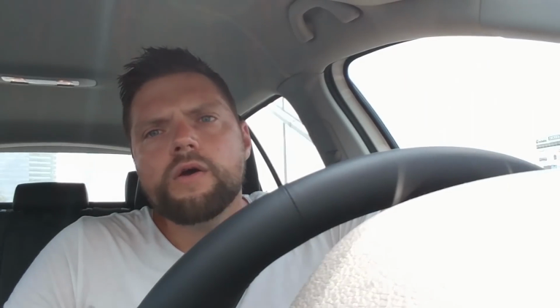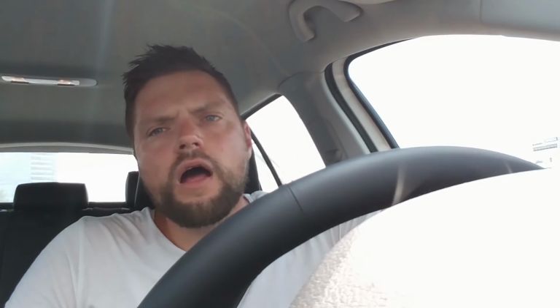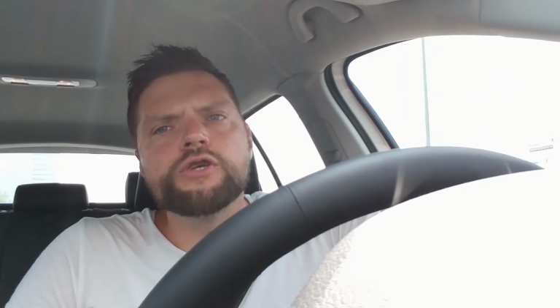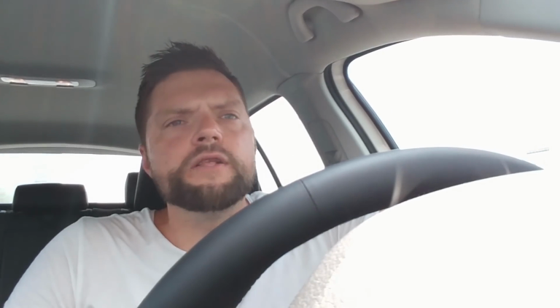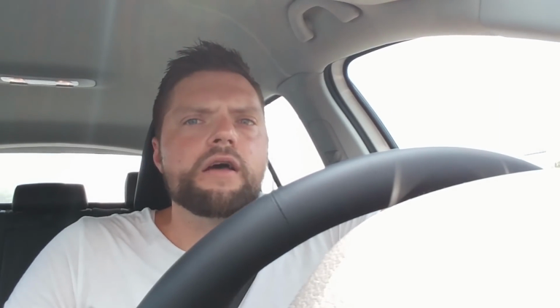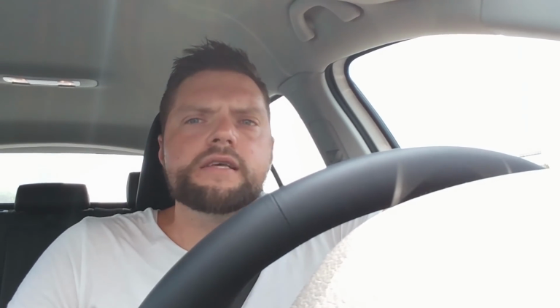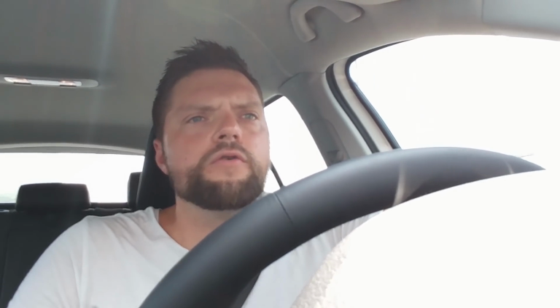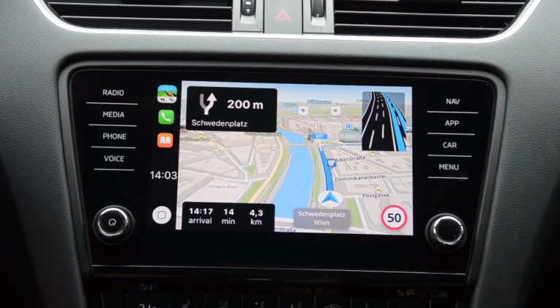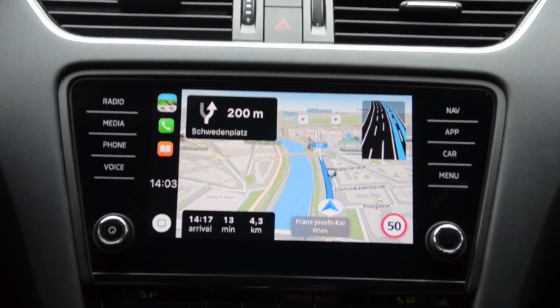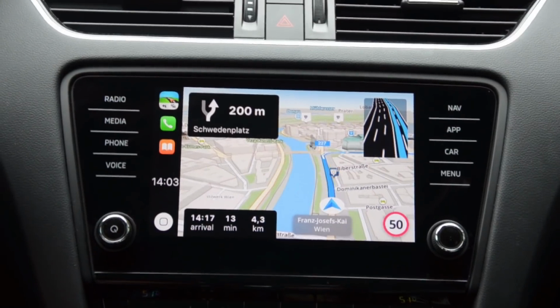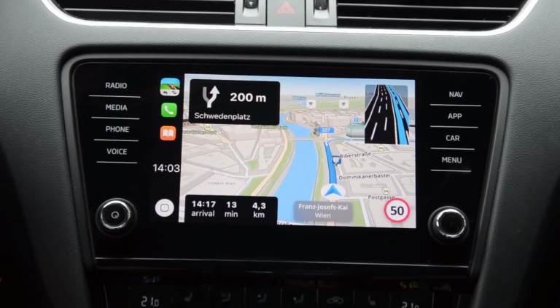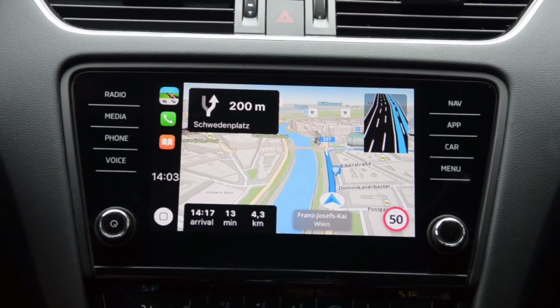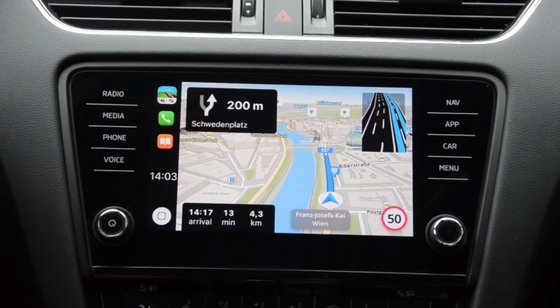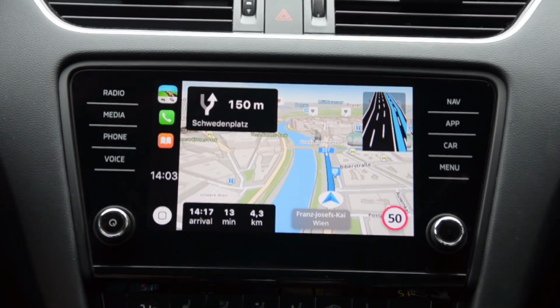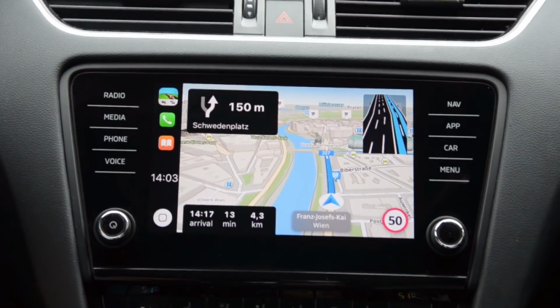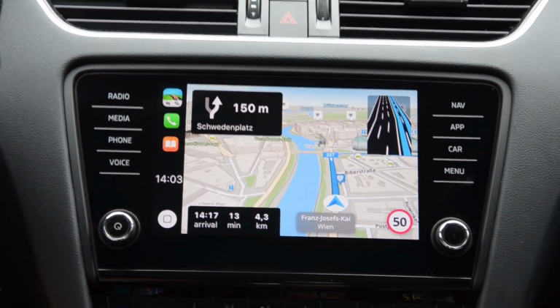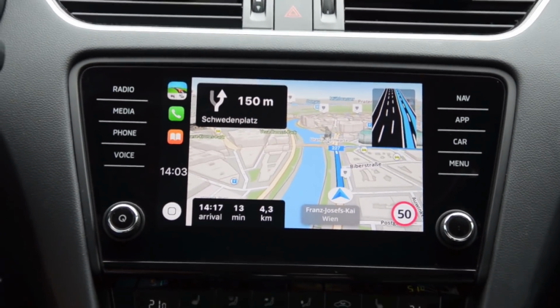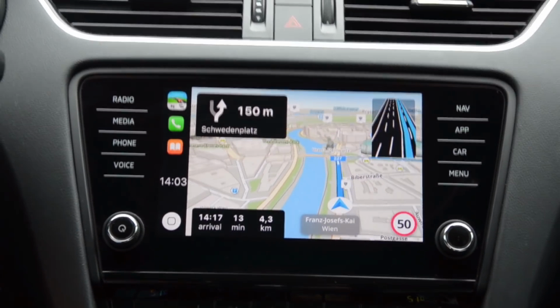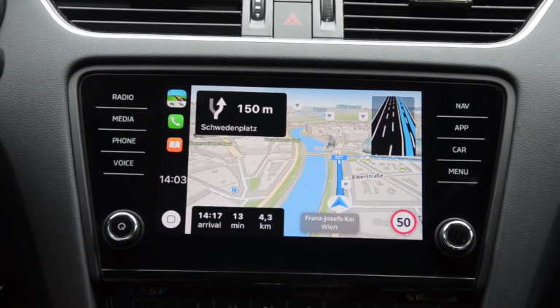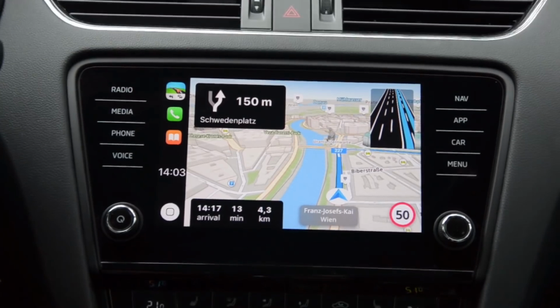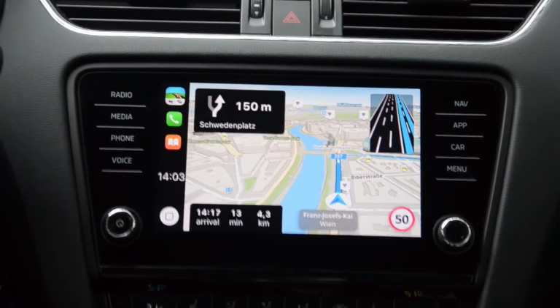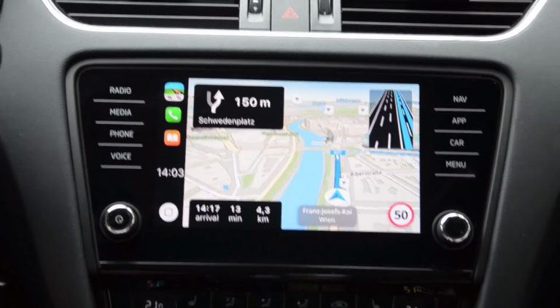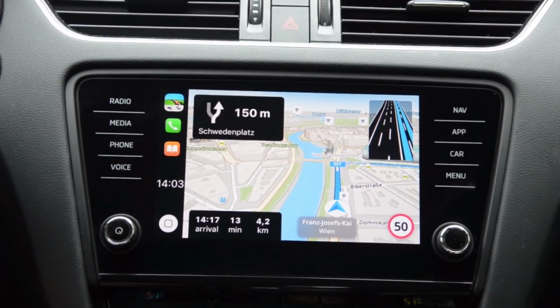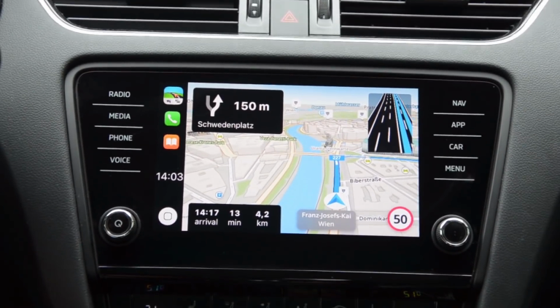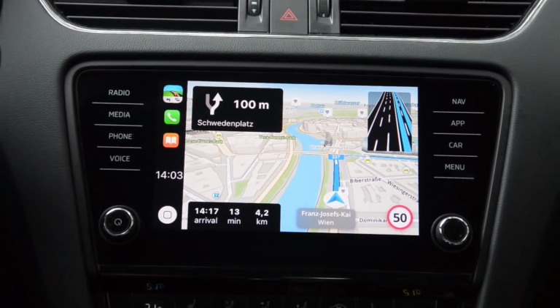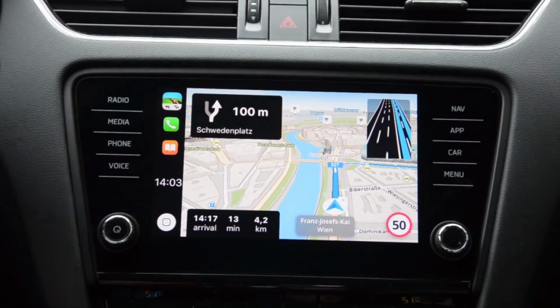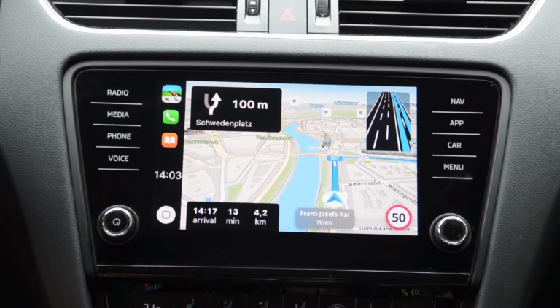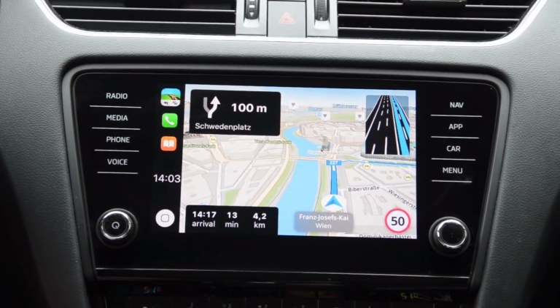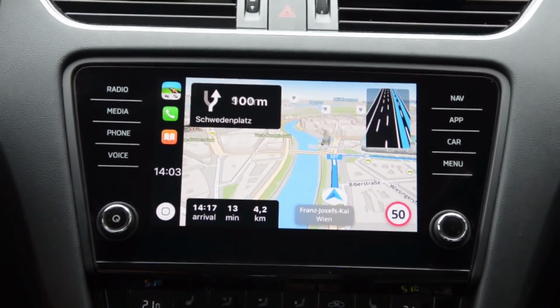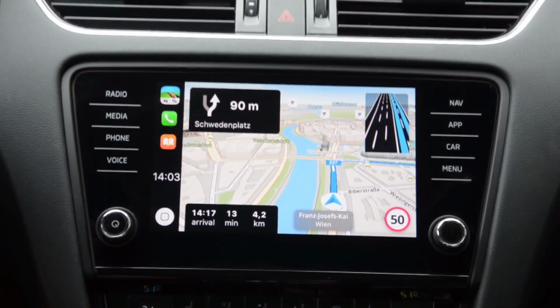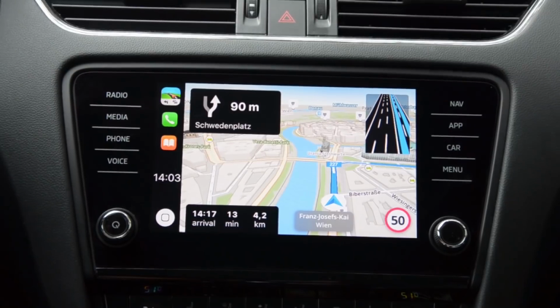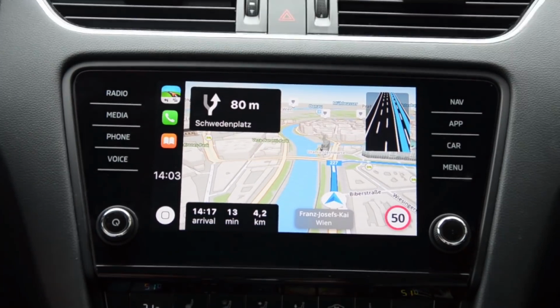We are now approaching a speed camera — you can see it in our route. It's blinking, which means that it is active. In the bottom right corner you can see the current speed limit. Up and to the right you can see the lane assist, which helps you find the best lane when changing directions.